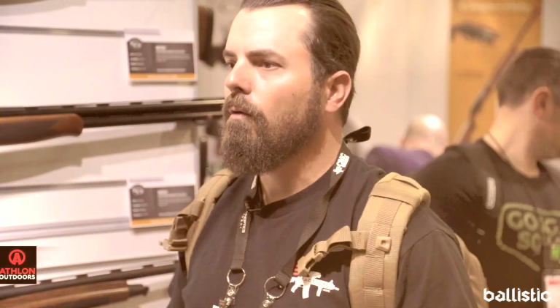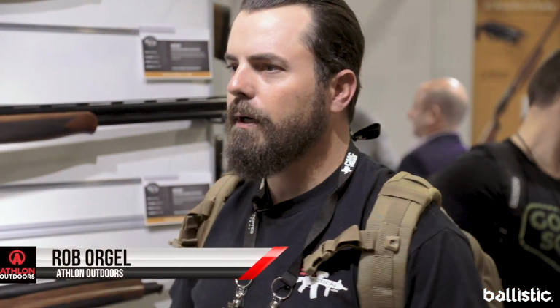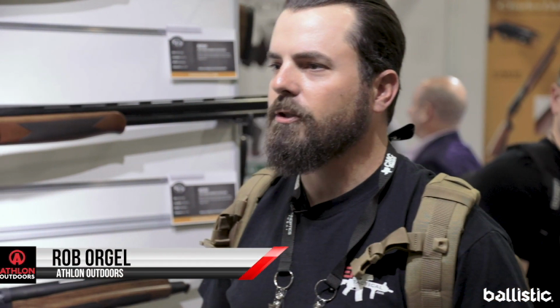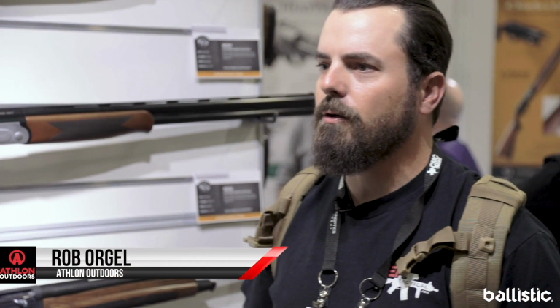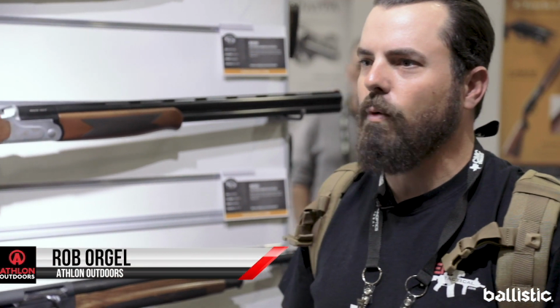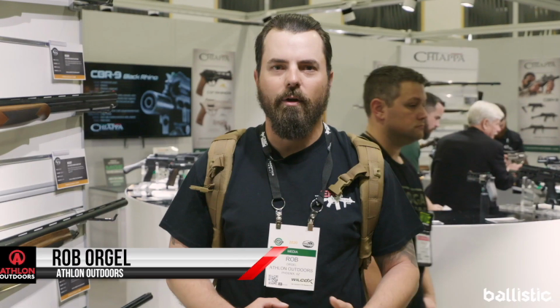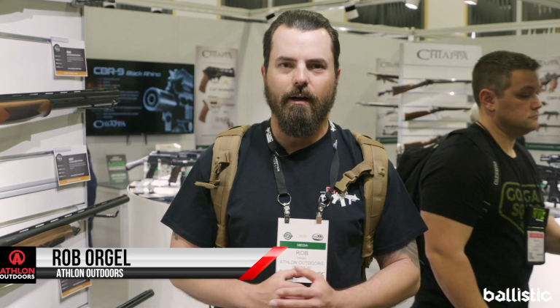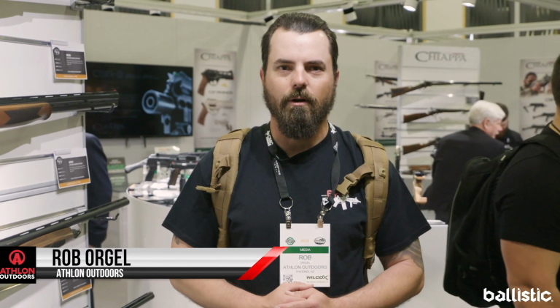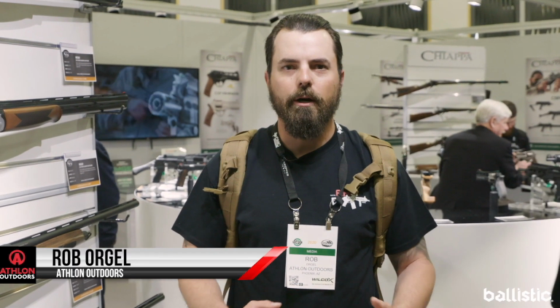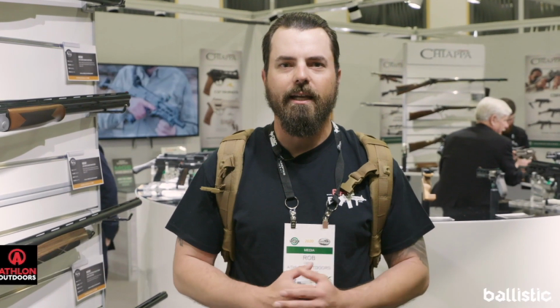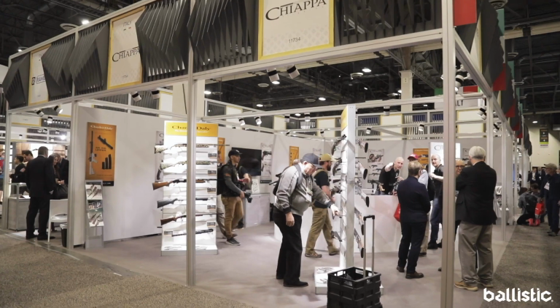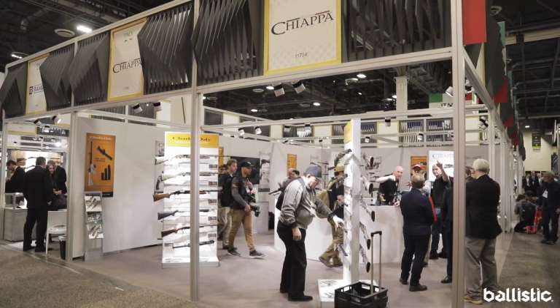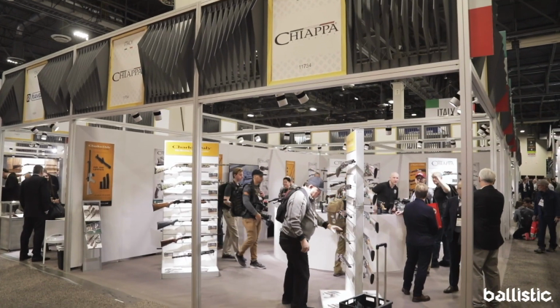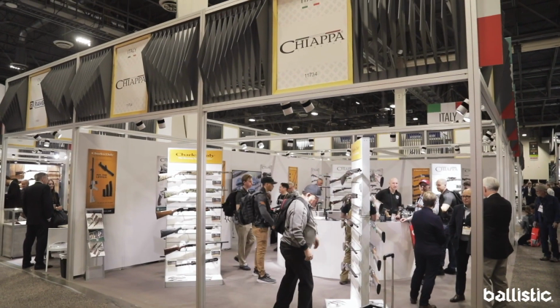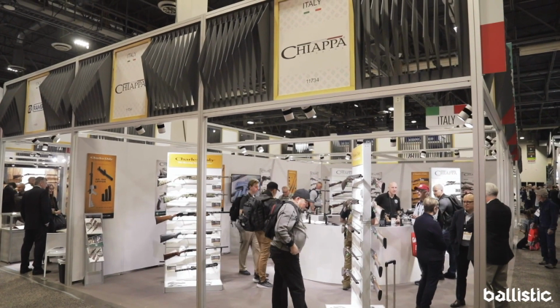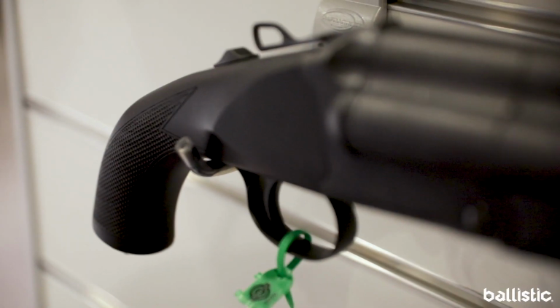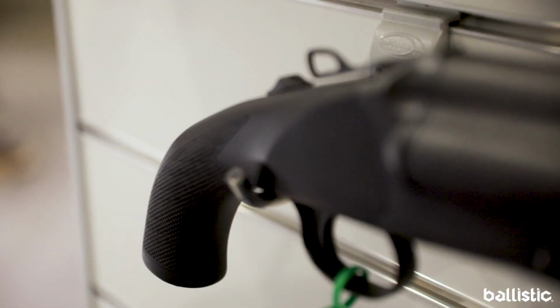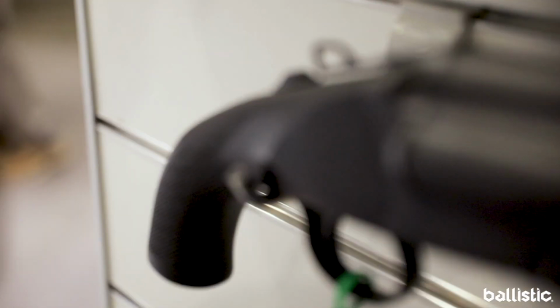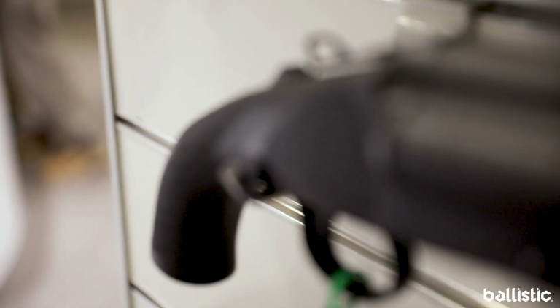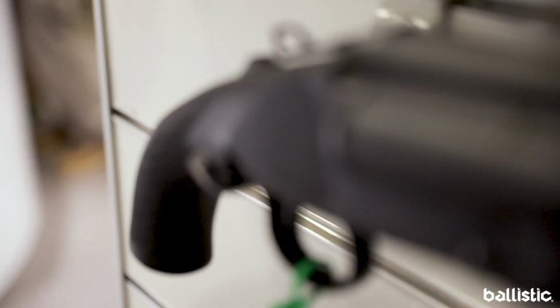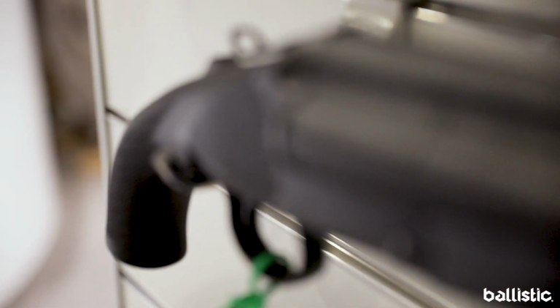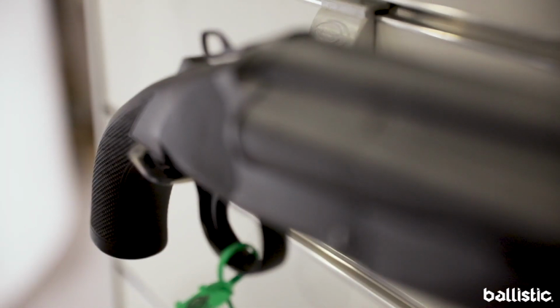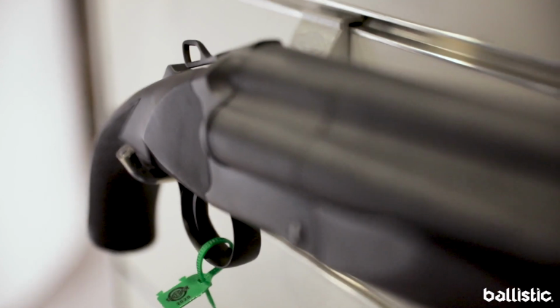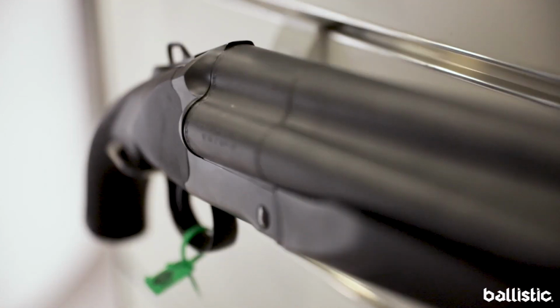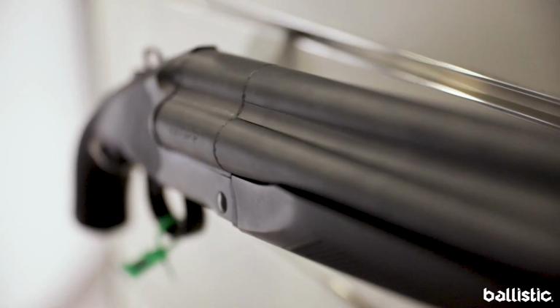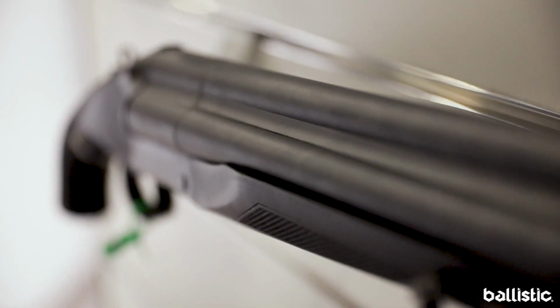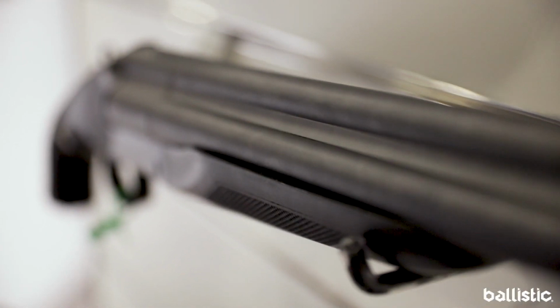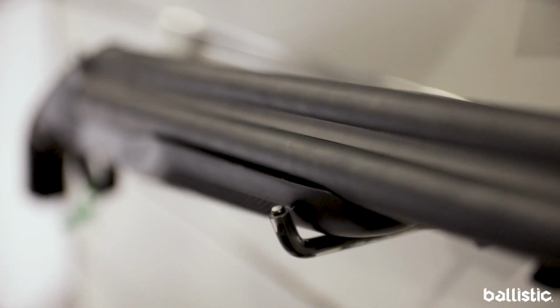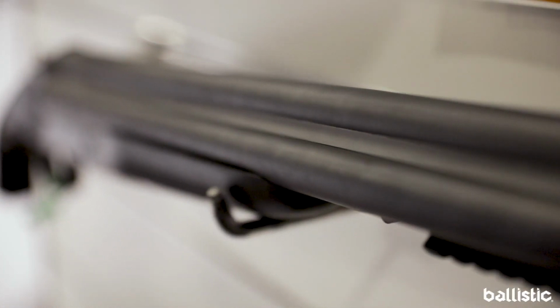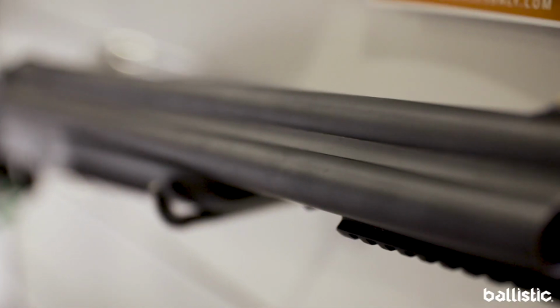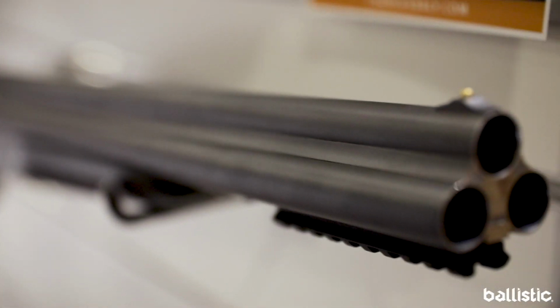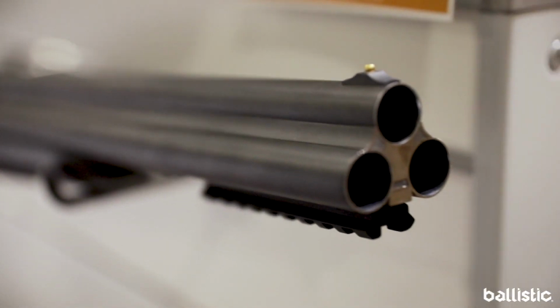Rob Orgel here at SHOT Show 2020 with Athlon Outdoors. We're here at the Chiappa booth and they've got some fun new products to show us. Chiappa's Triple Threat. I'm real glad I got the chance to put my hands on it because when I looked at it in some of the magazines, I assumed it would be pretty heavy. But this thing is surprisingly light.